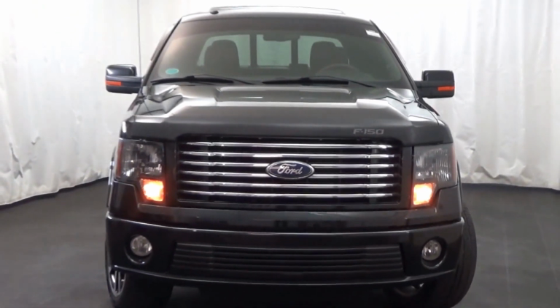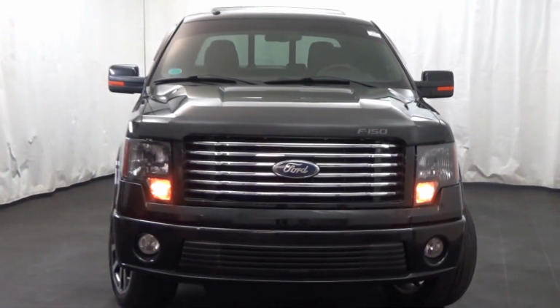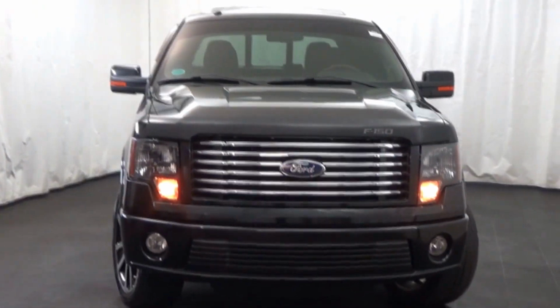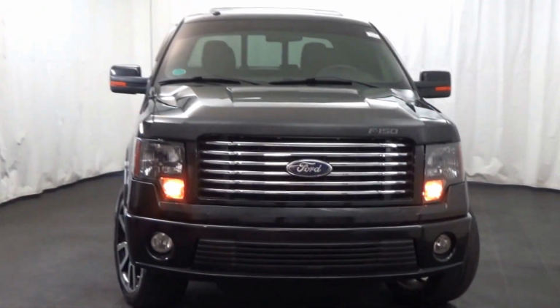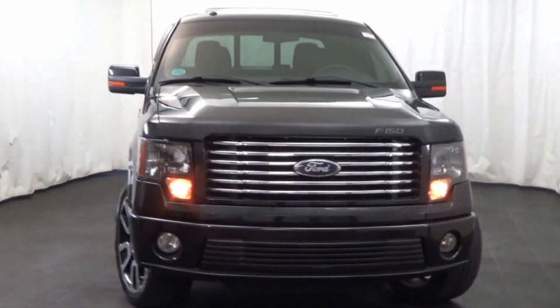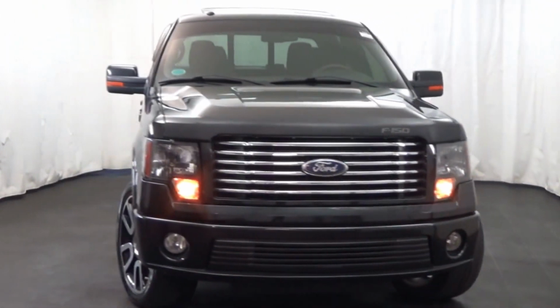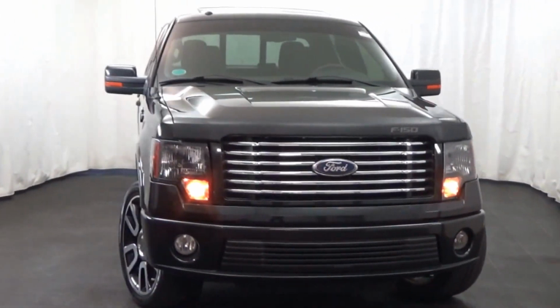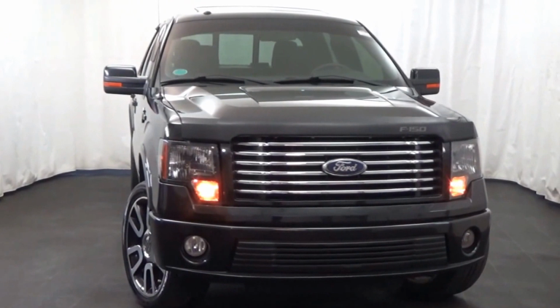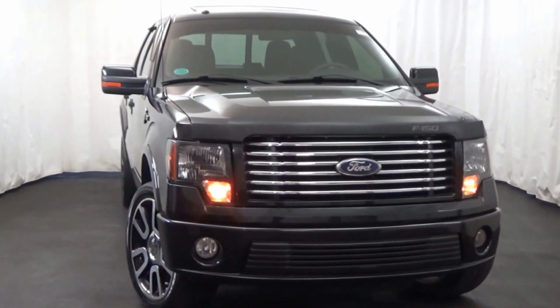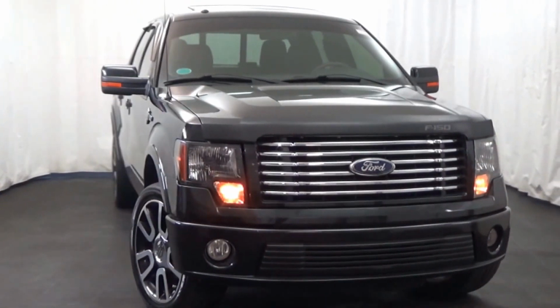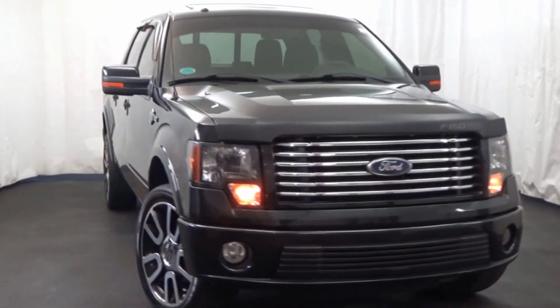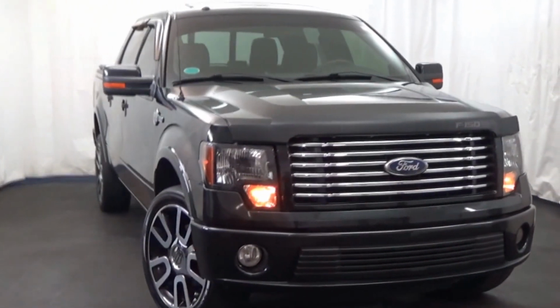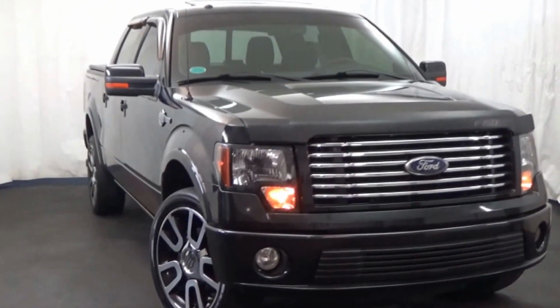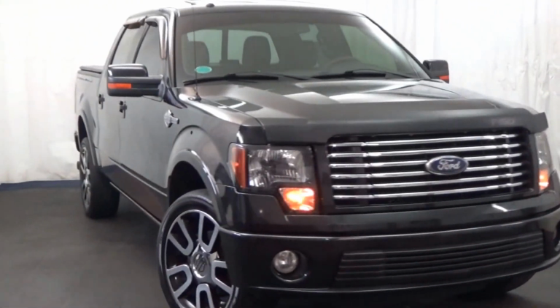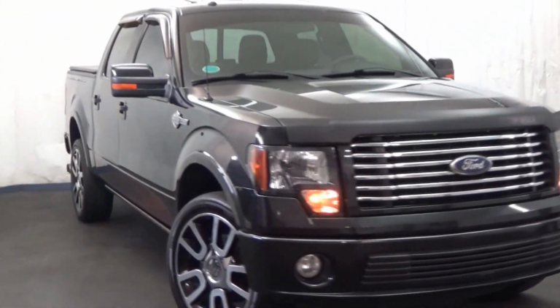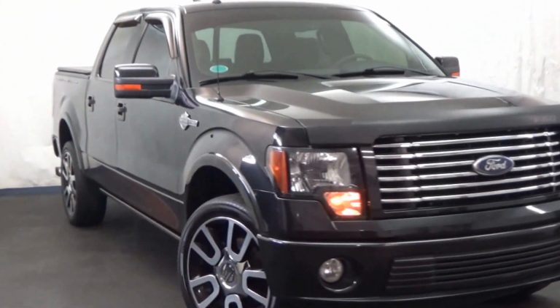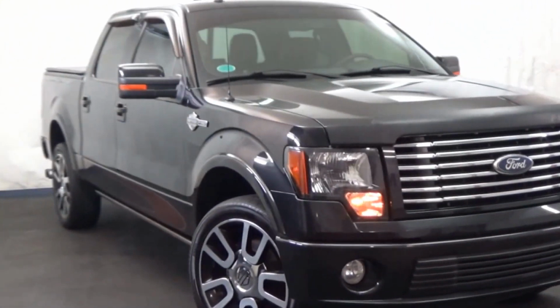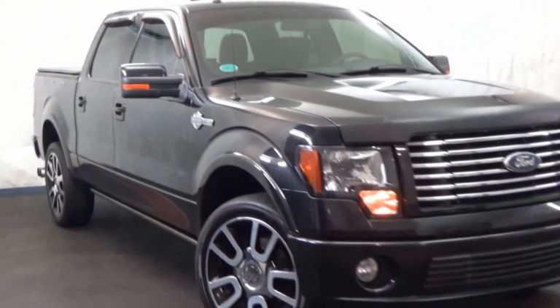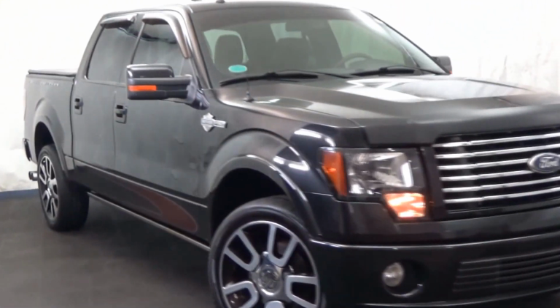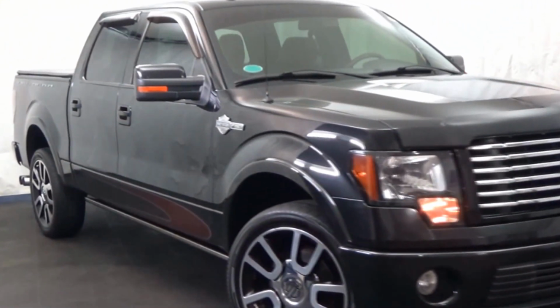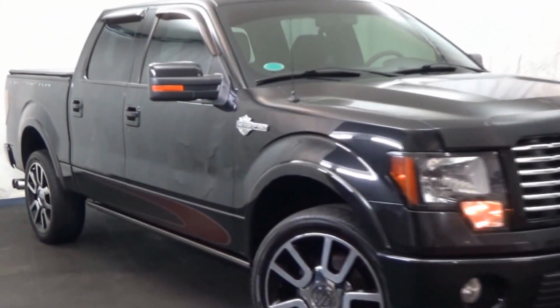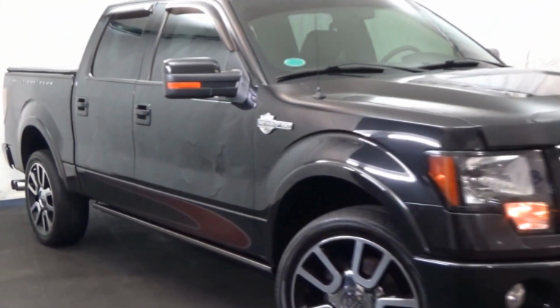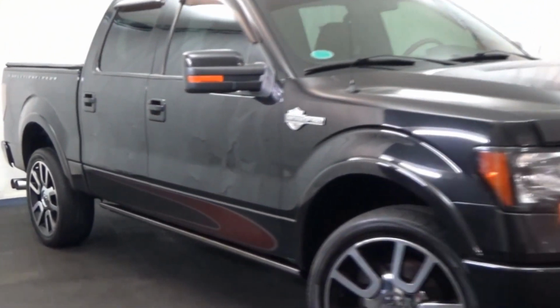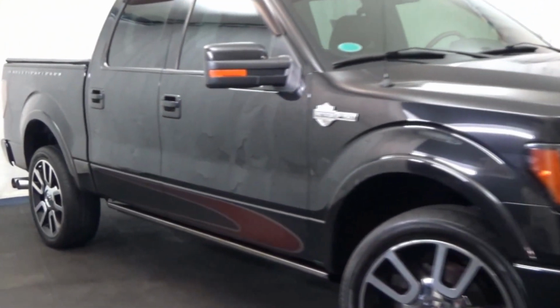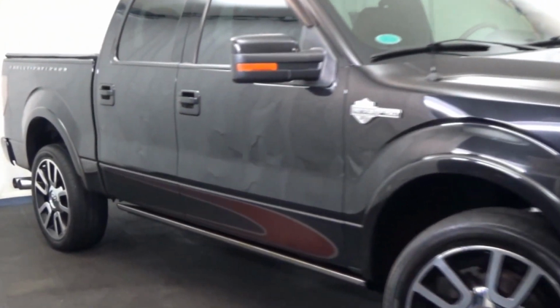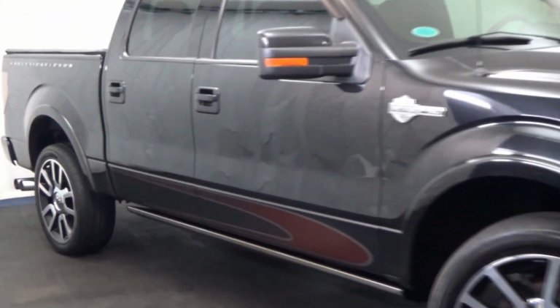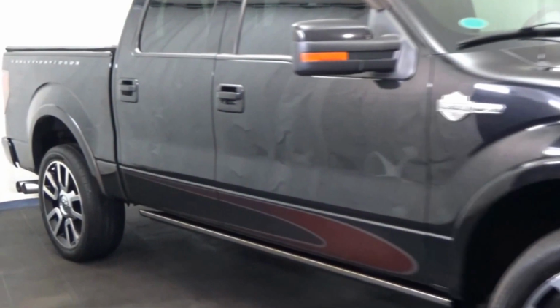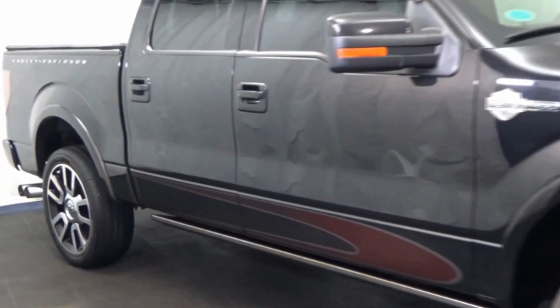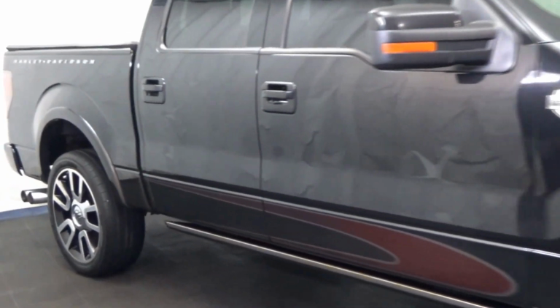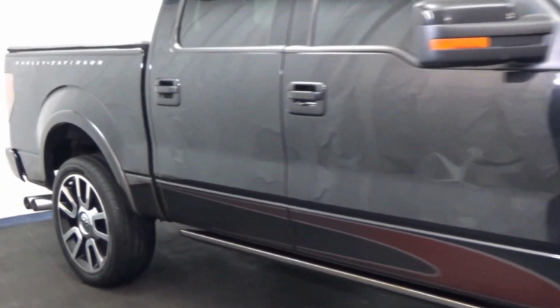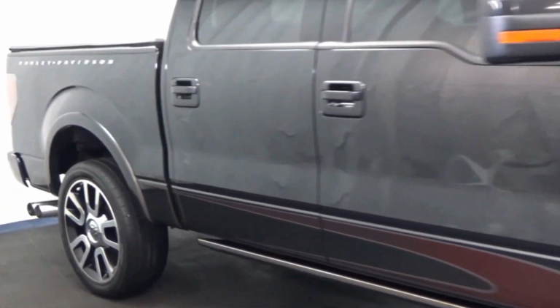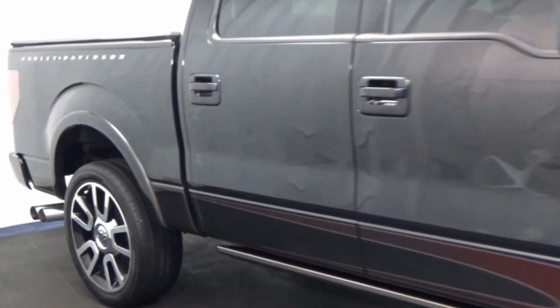This 2010 Ford F-150, Harley-Davidson edition, crew cab, 5.4-liter V8, and 4-wheel drive.